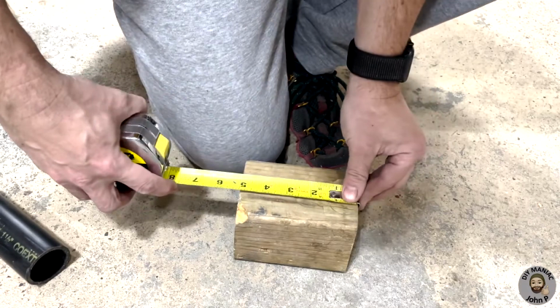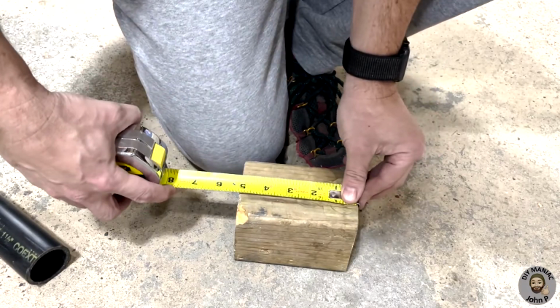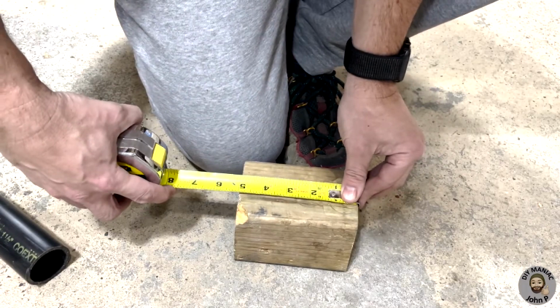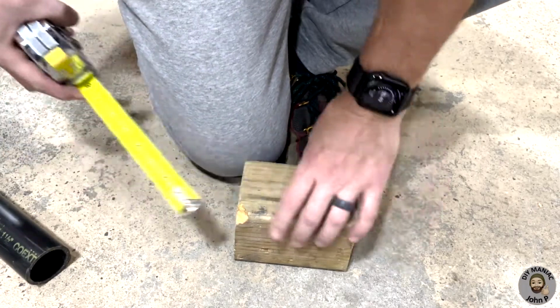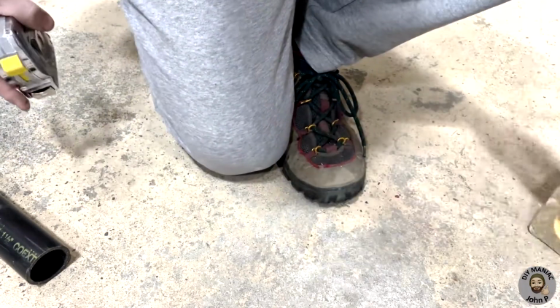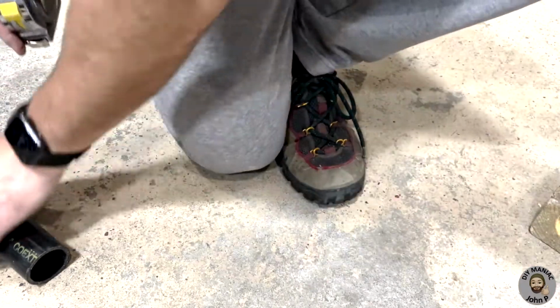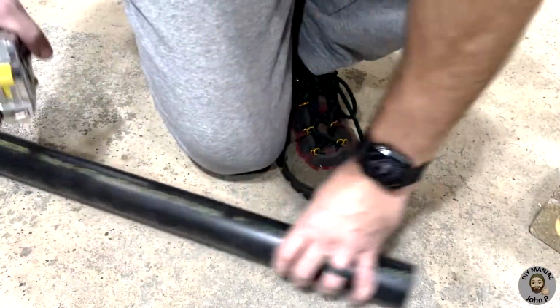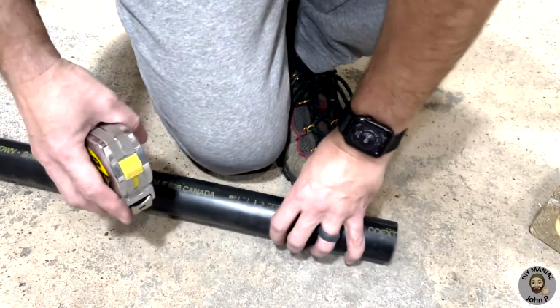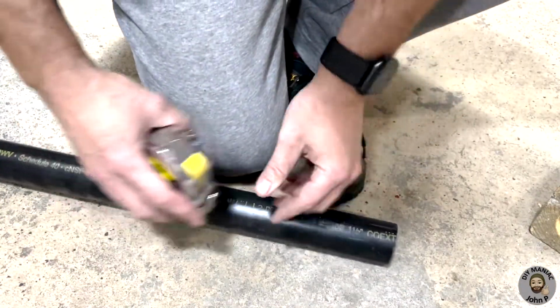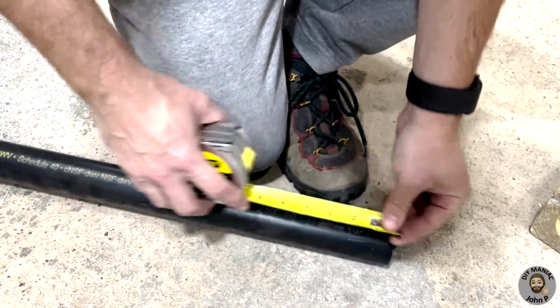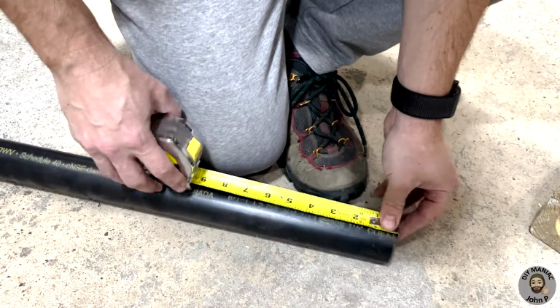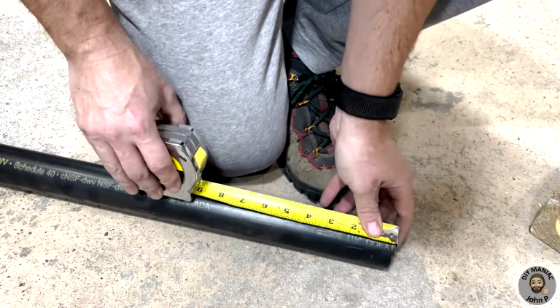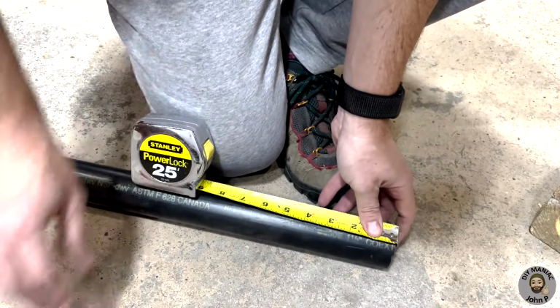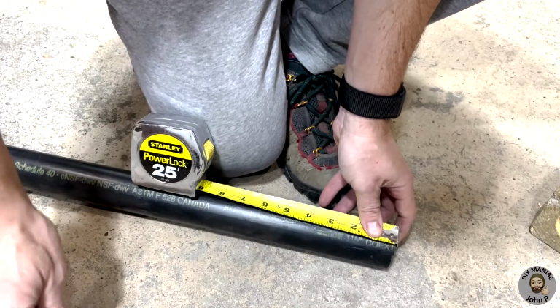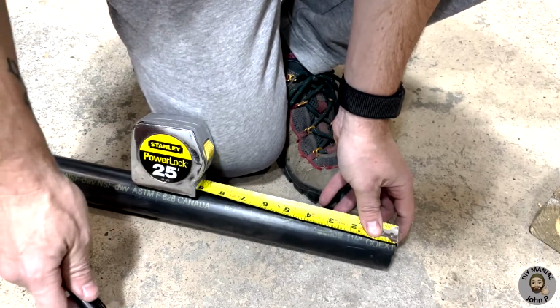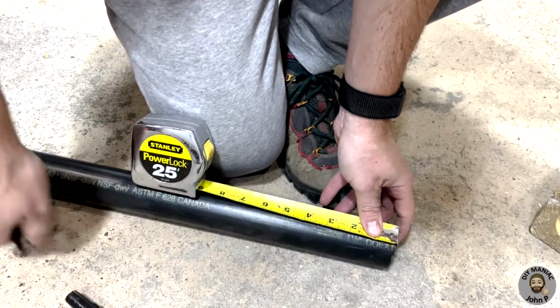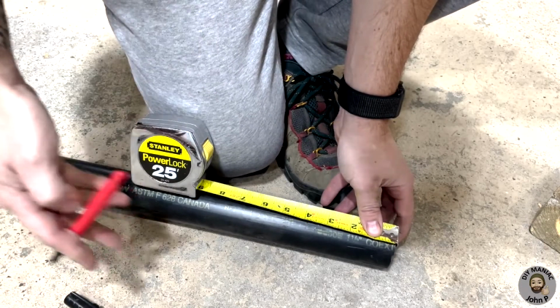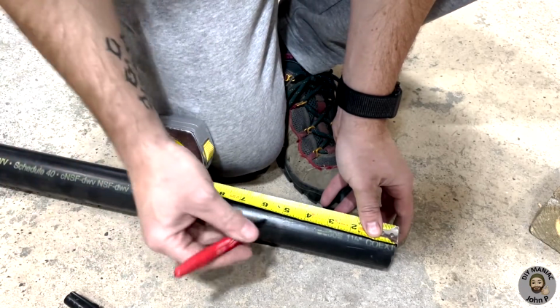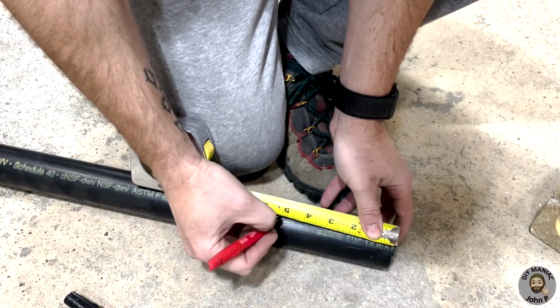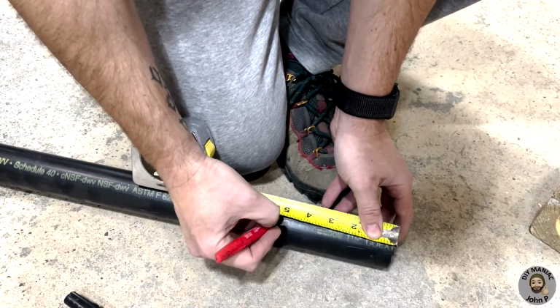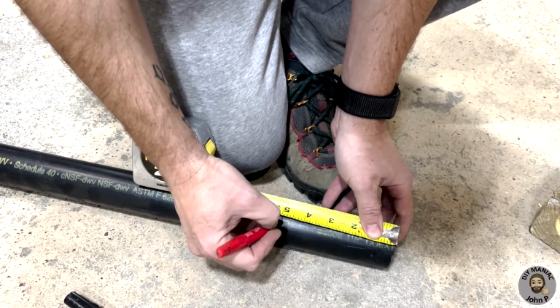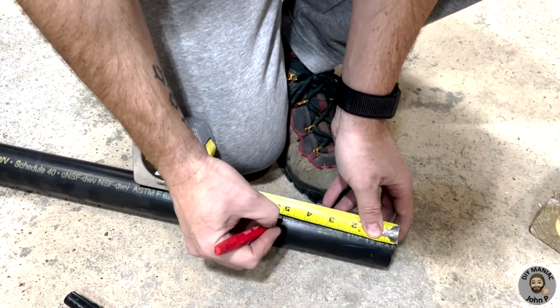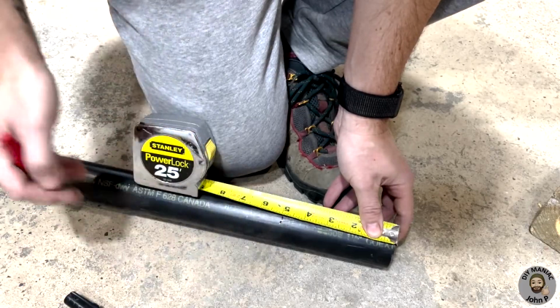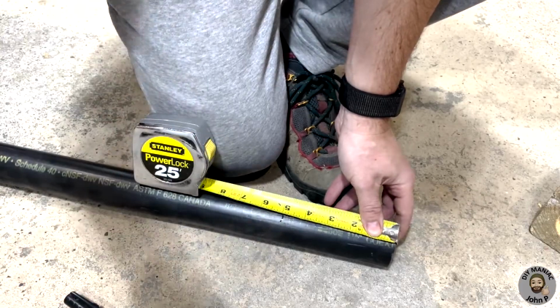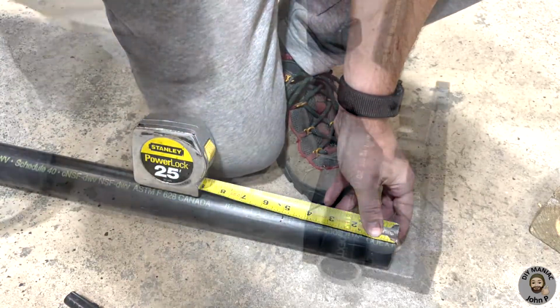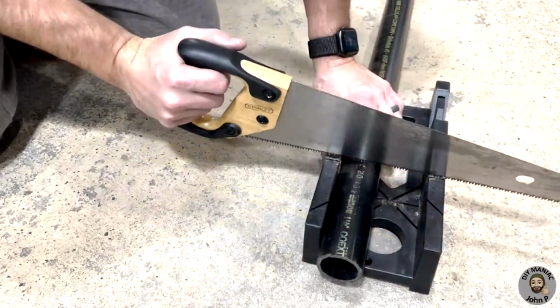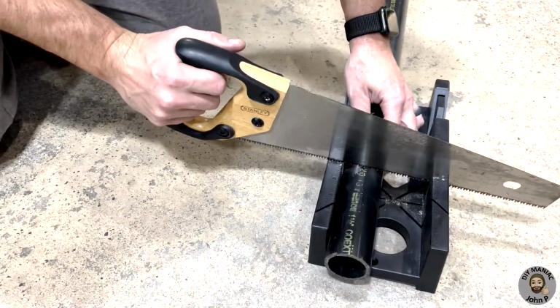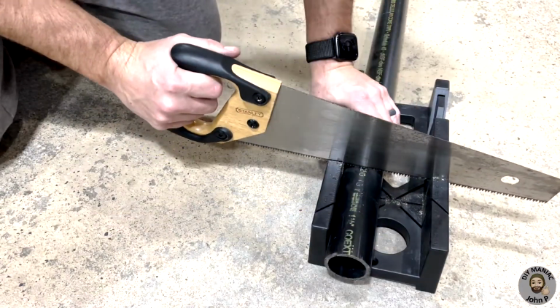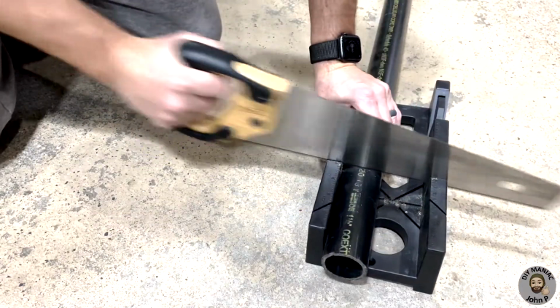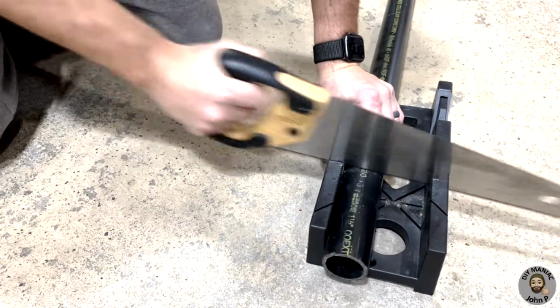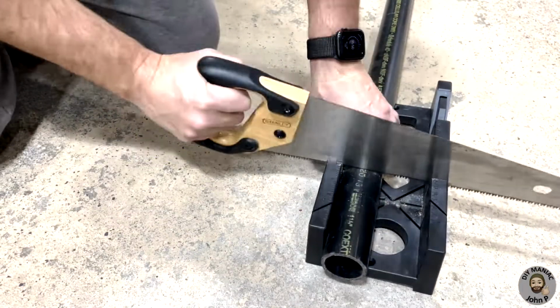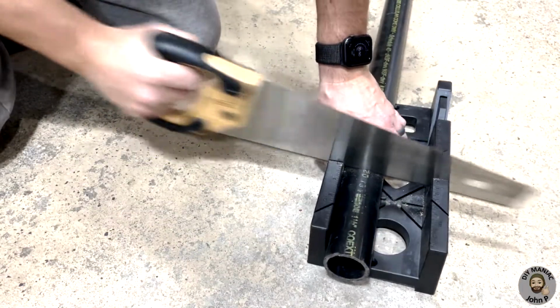We will take a measurement of the piece of 4x4 and transfer that measurement to the ABS pipe, allowing us to cut it to length. With the aid of our saw and miter box we can cut the pipe to length.